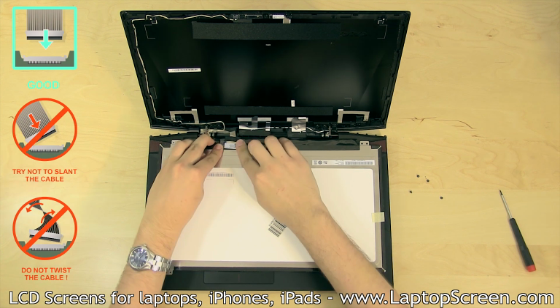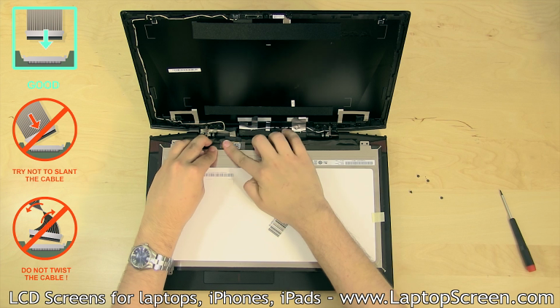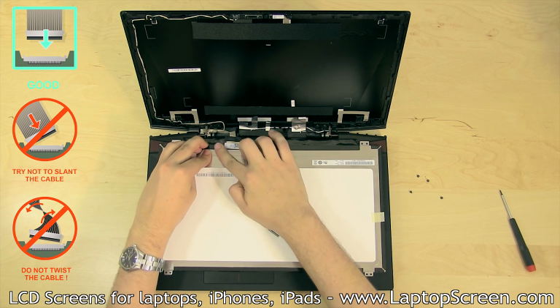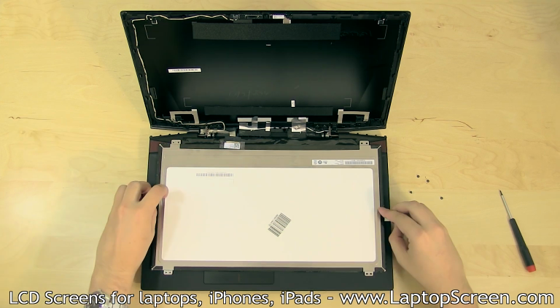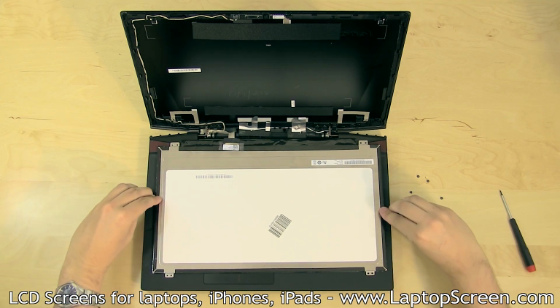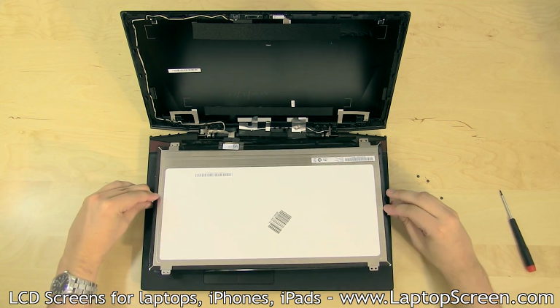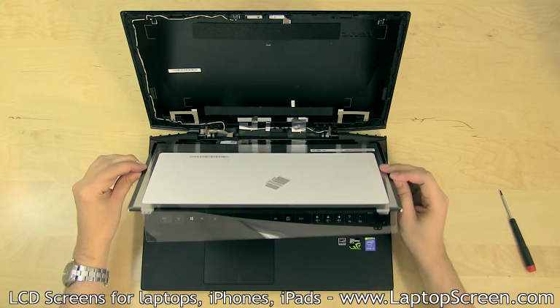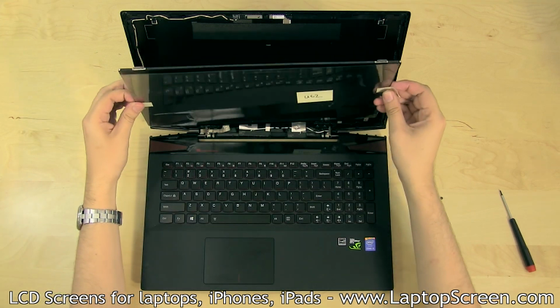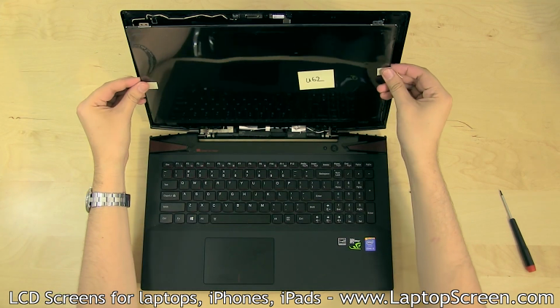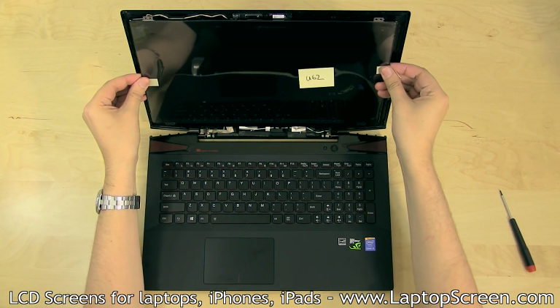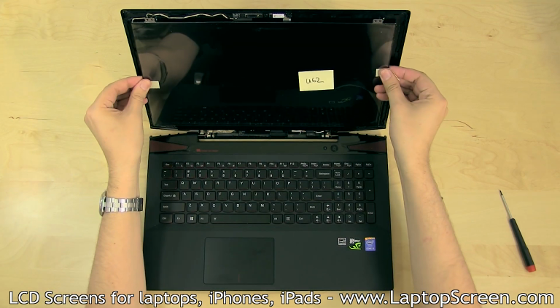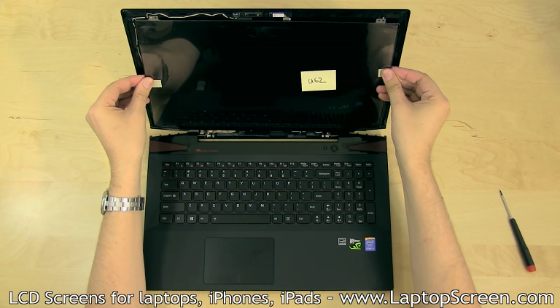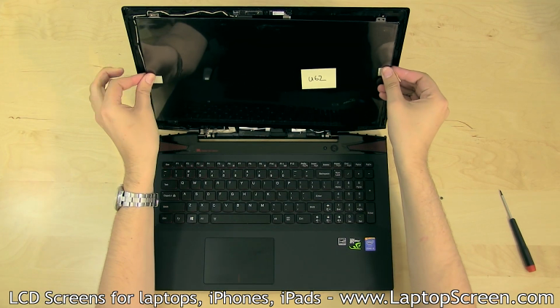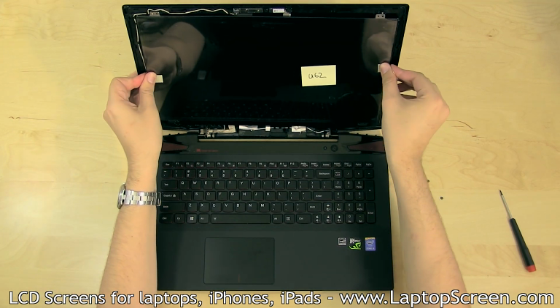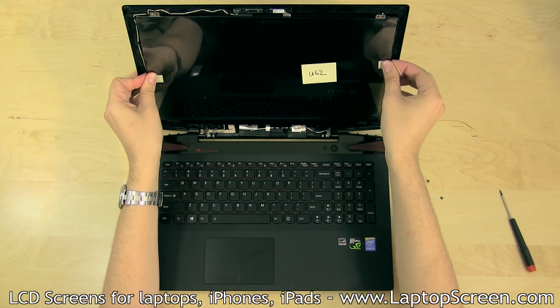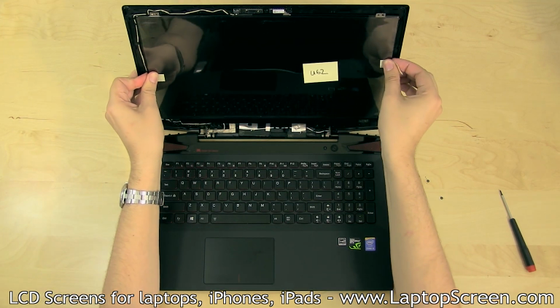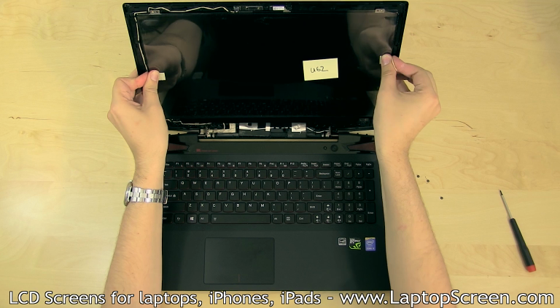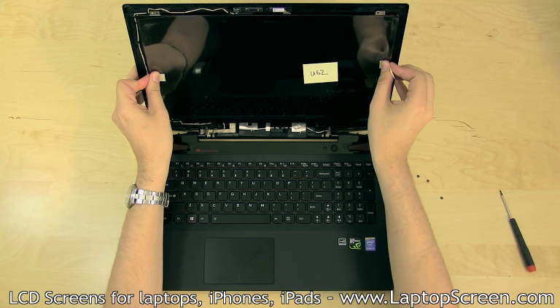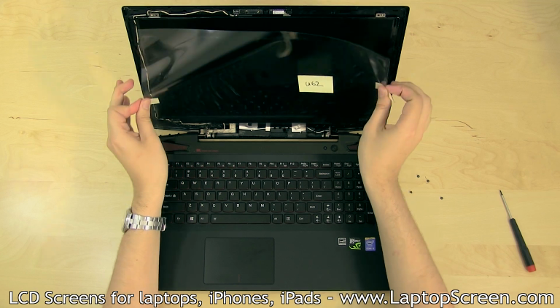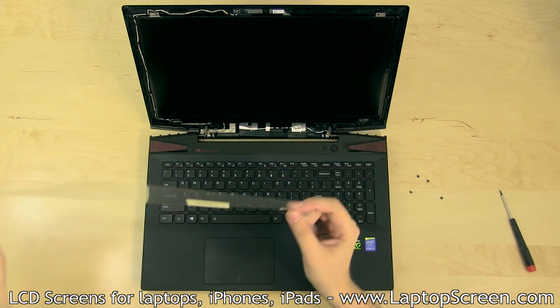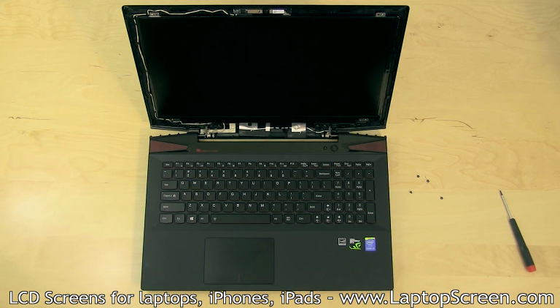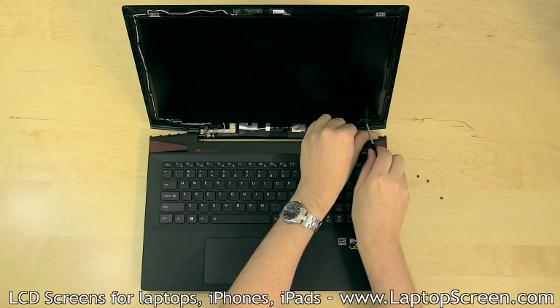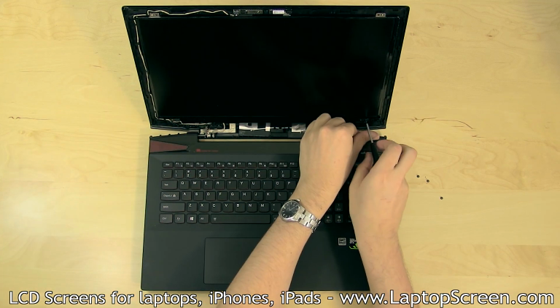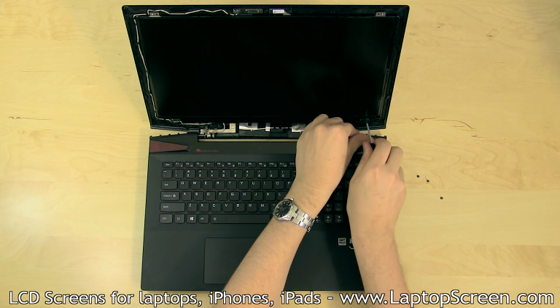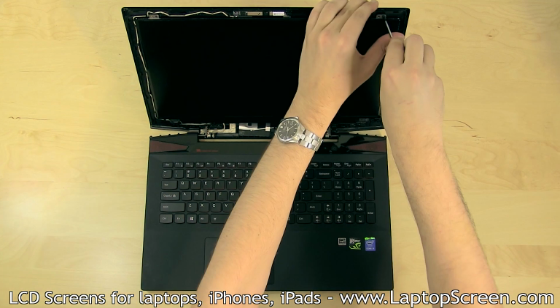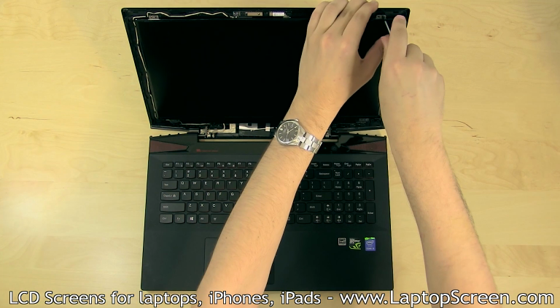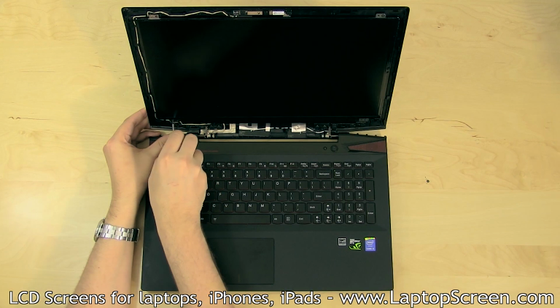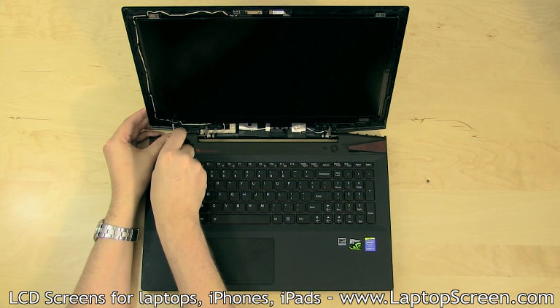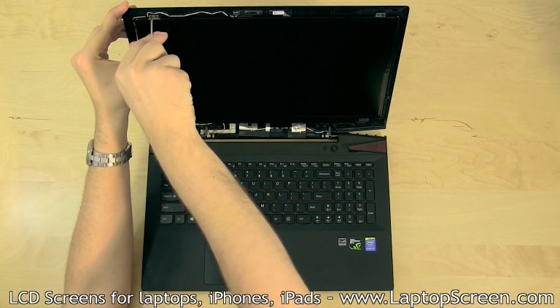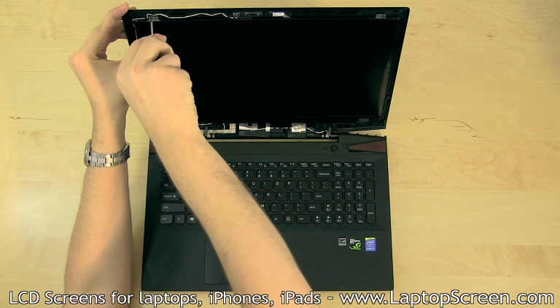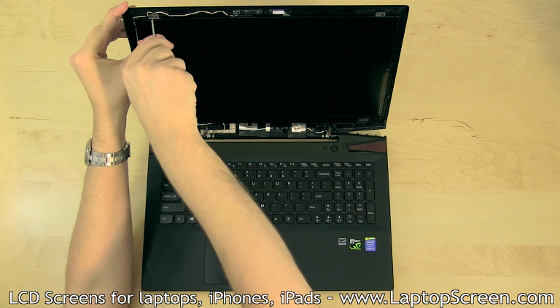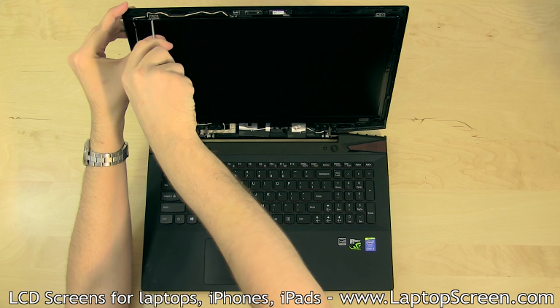Secure the clear tape. Lift the LCD up and align it with the pins on the back cover. Remove the protective film. Replace the four LCD mounting screws, one in each of the corners.